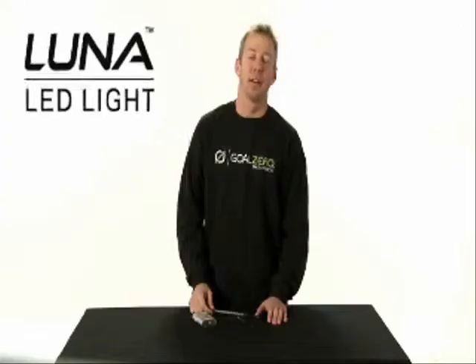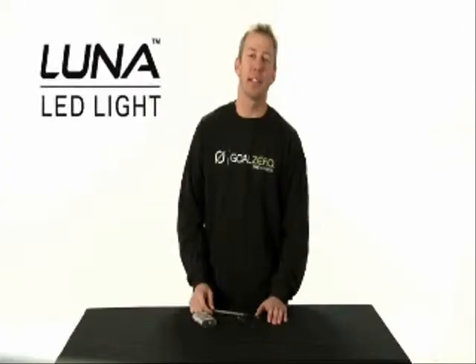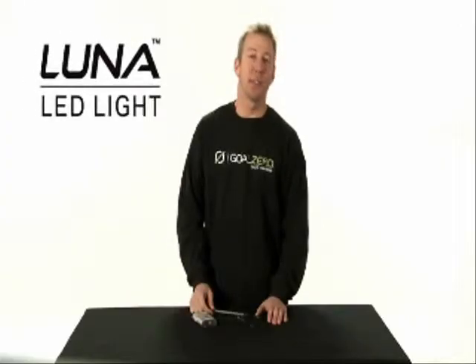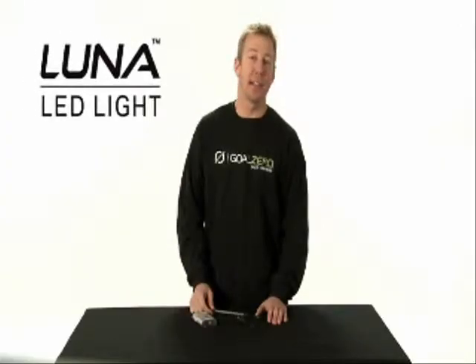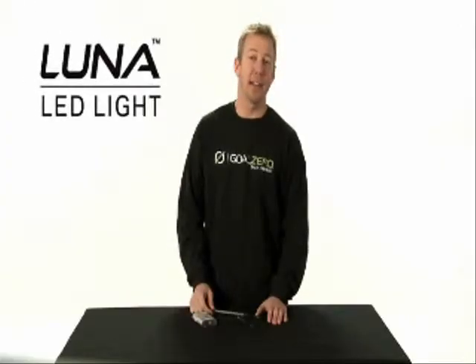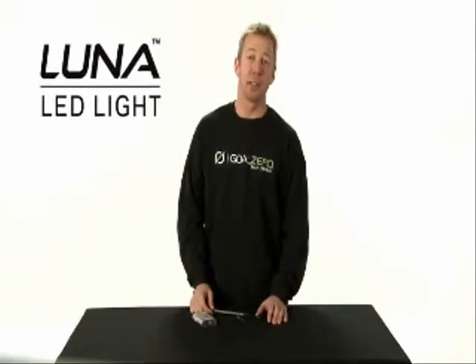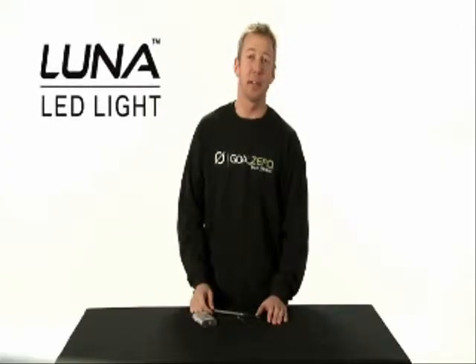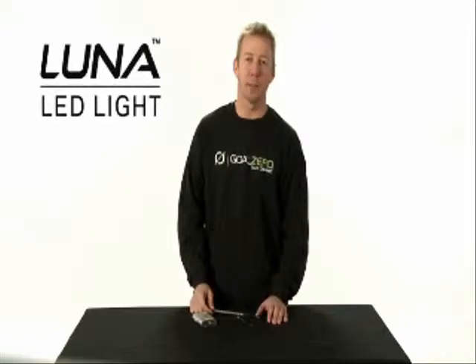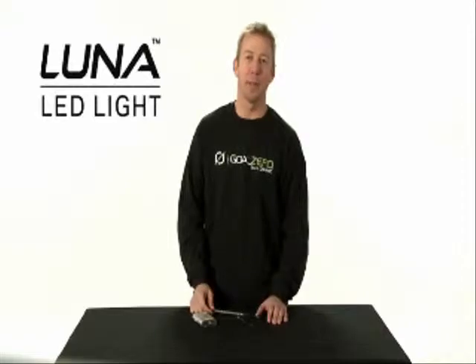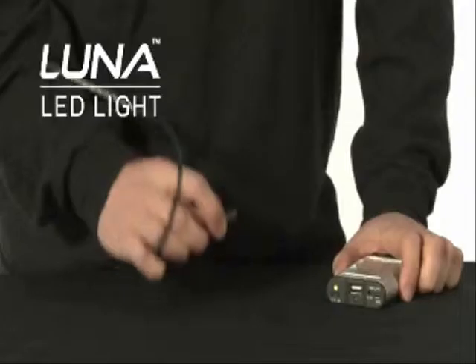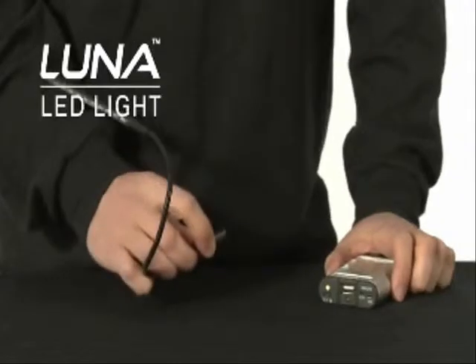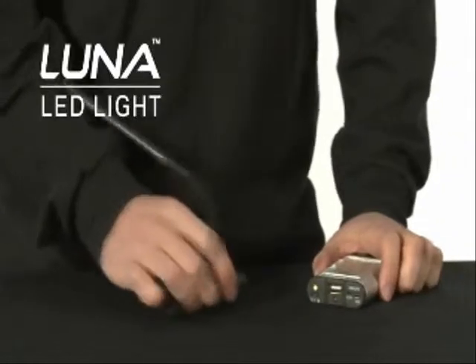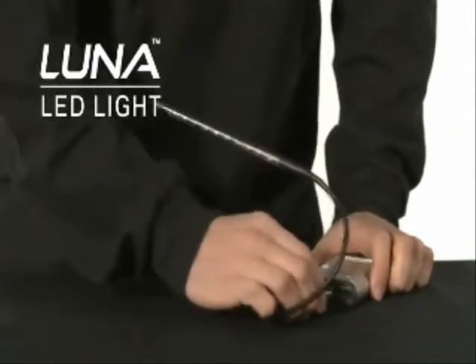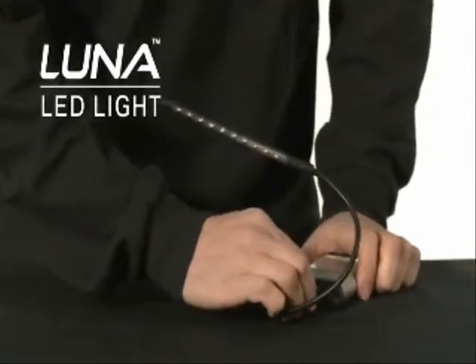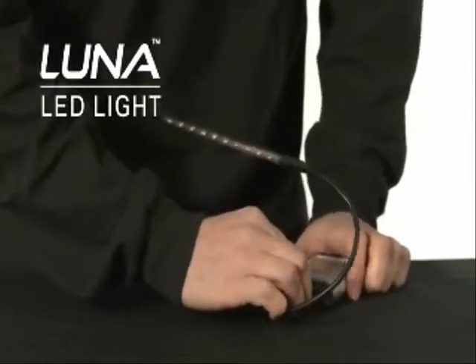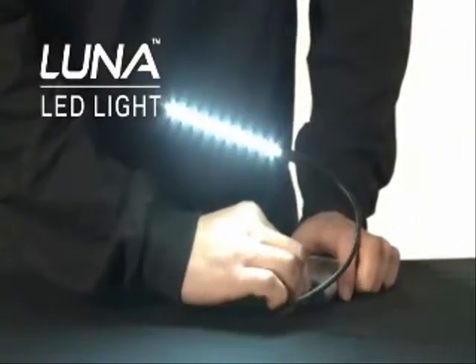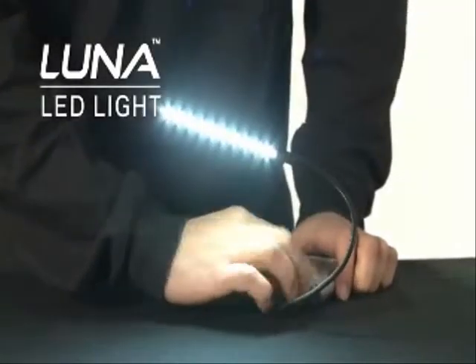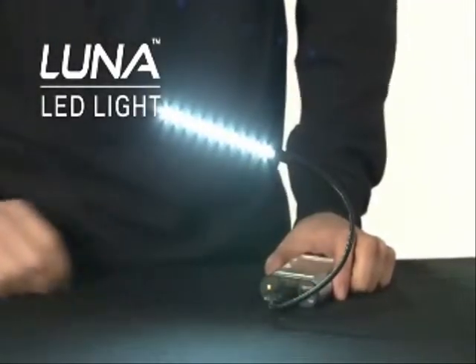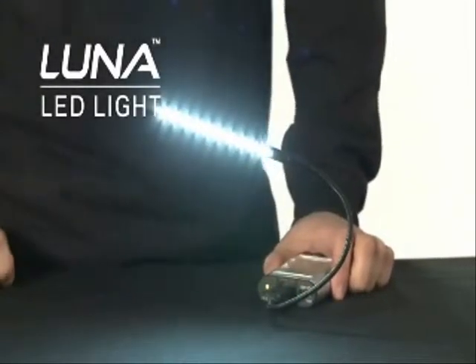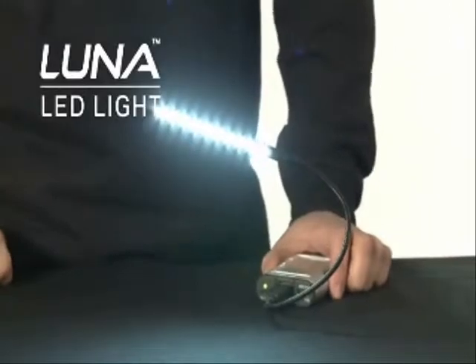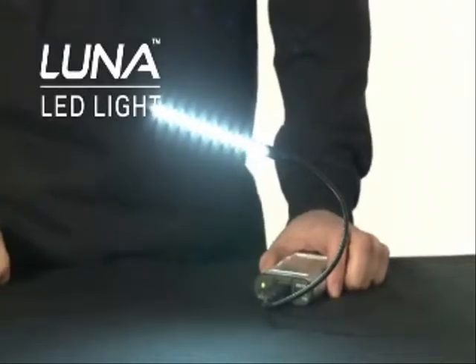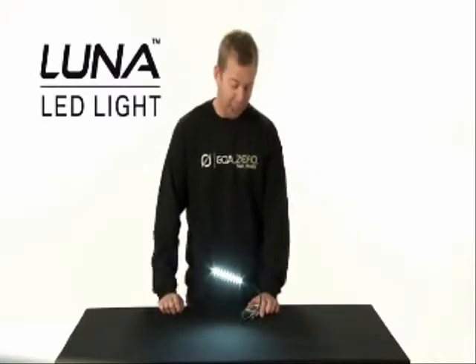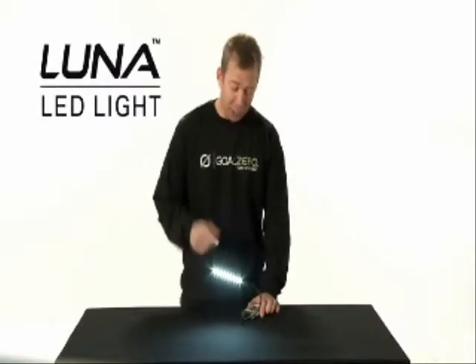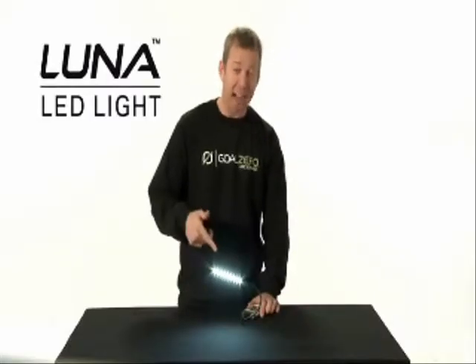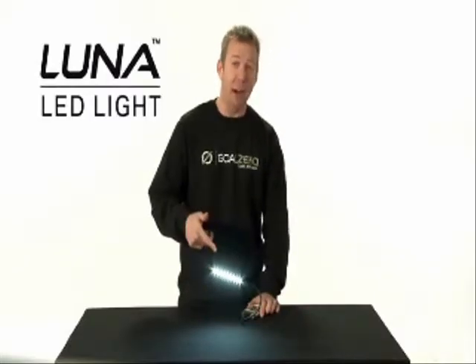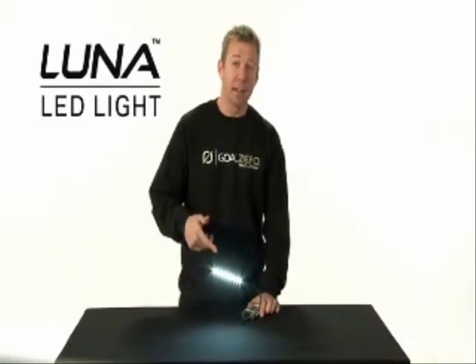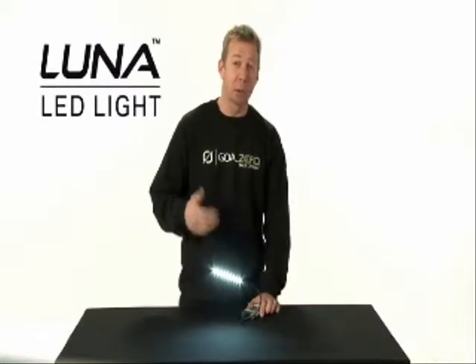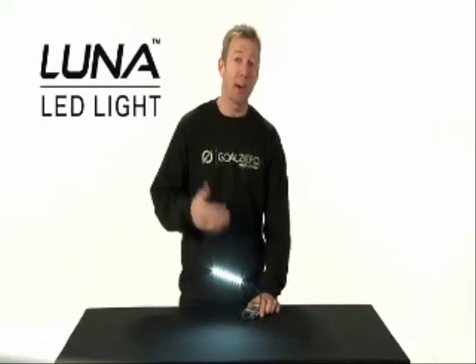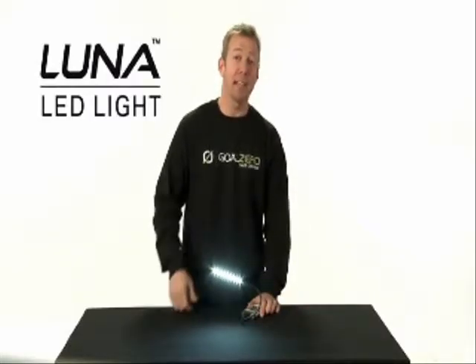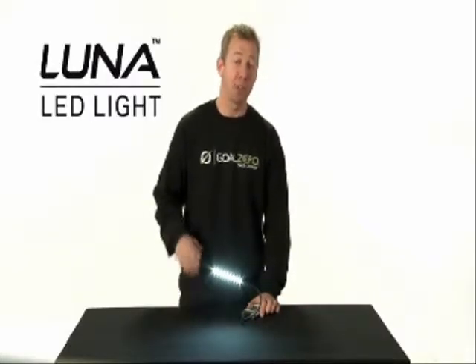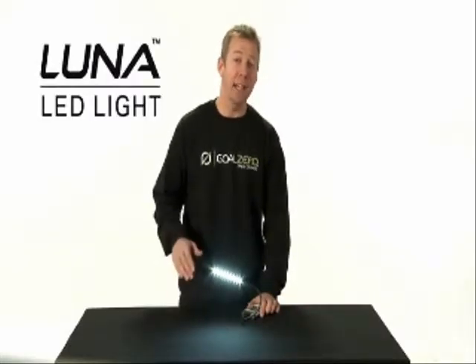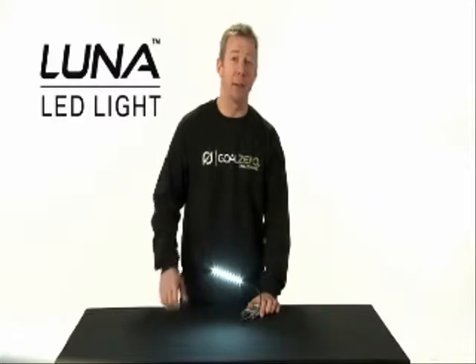A great accessory for the Guide 10 is the Luna USB light. The Luna USB light can be plugged into the Guide 10 or a computer. It only uses half a watt, so it will run off the Guide 10 for 20 hours.